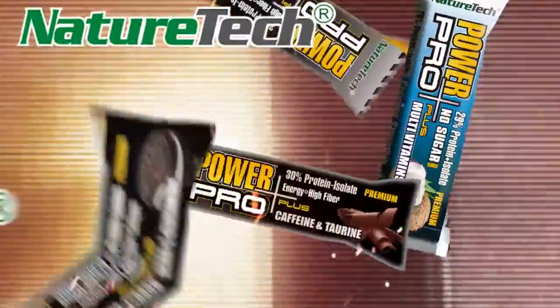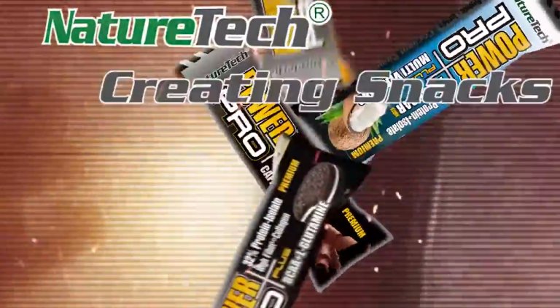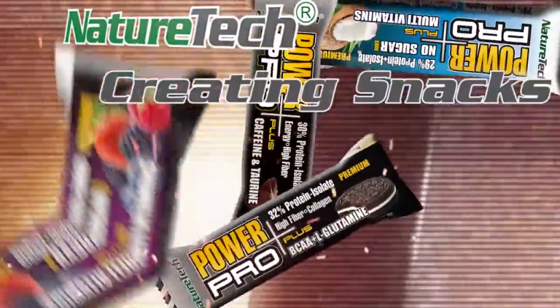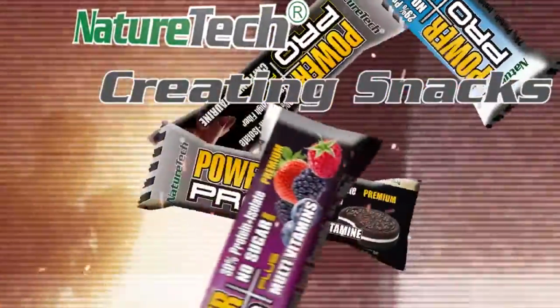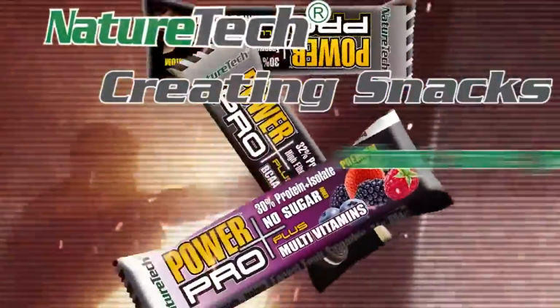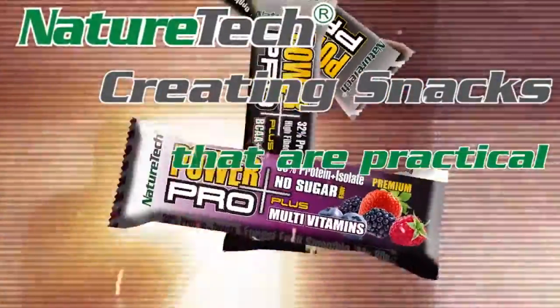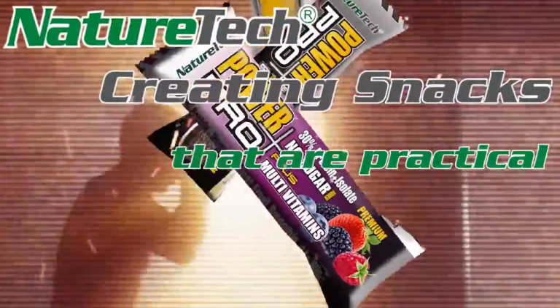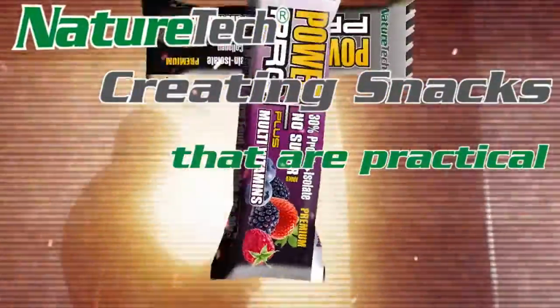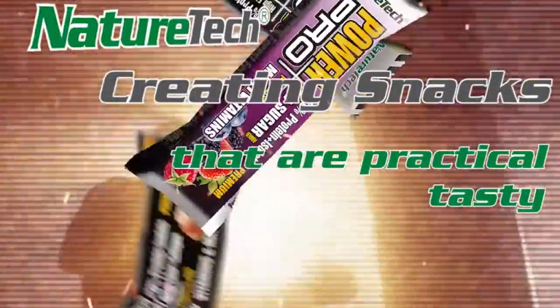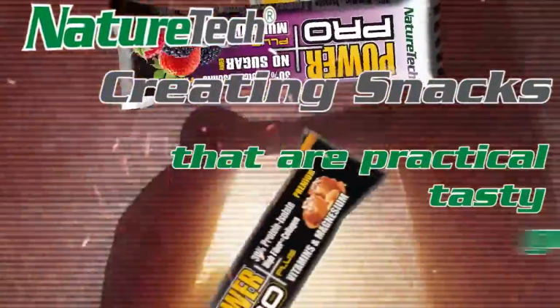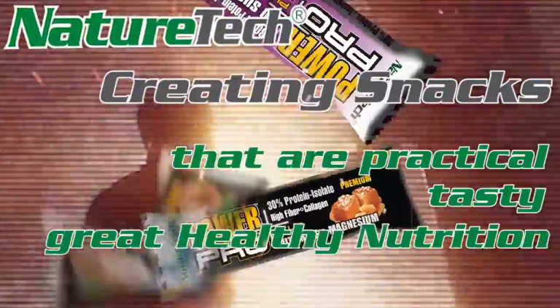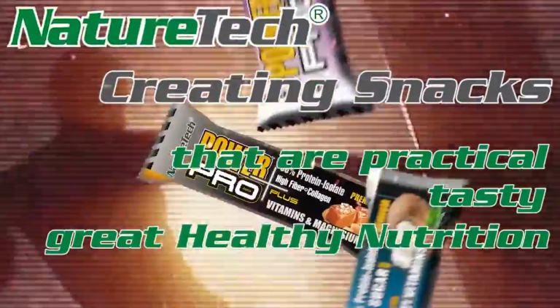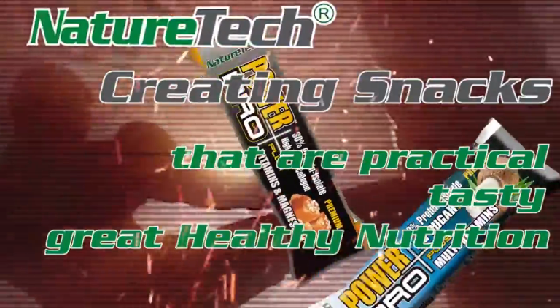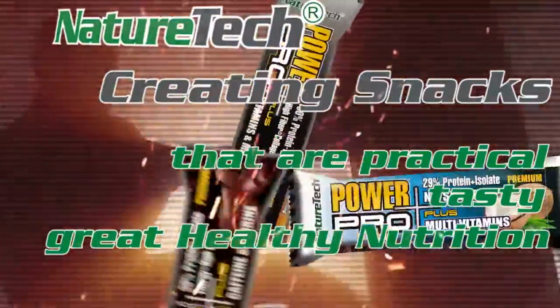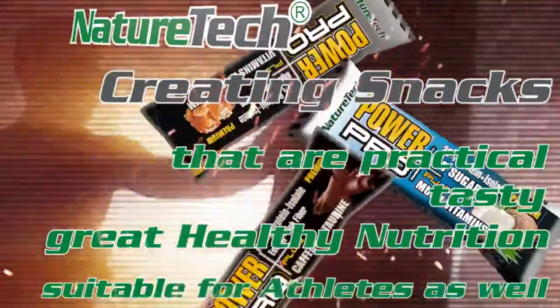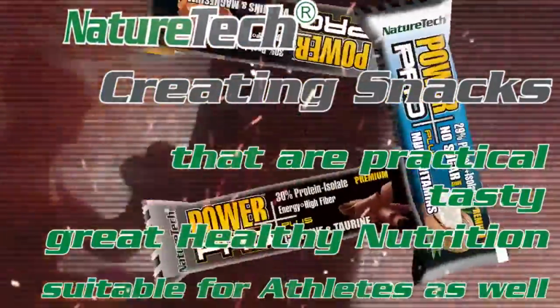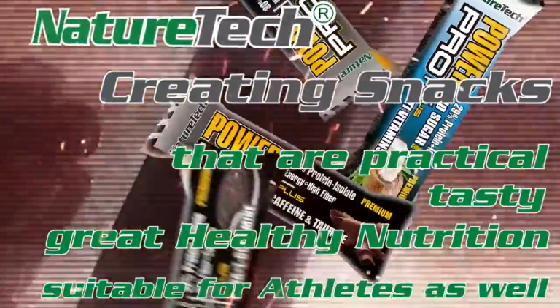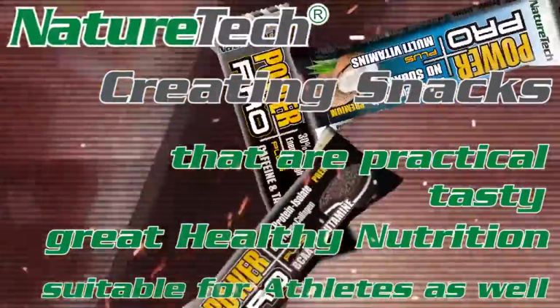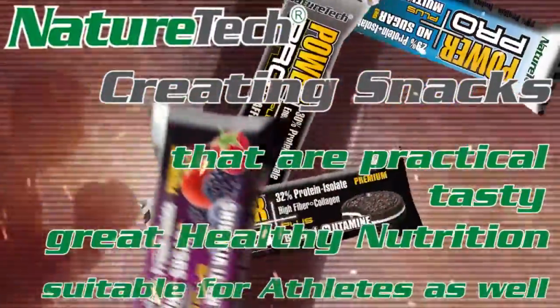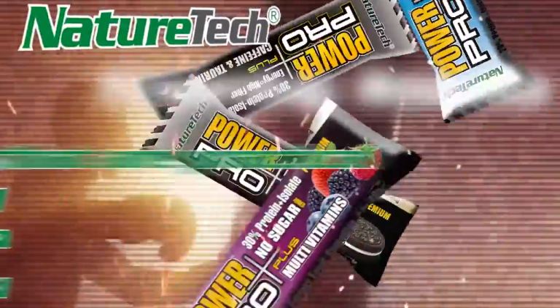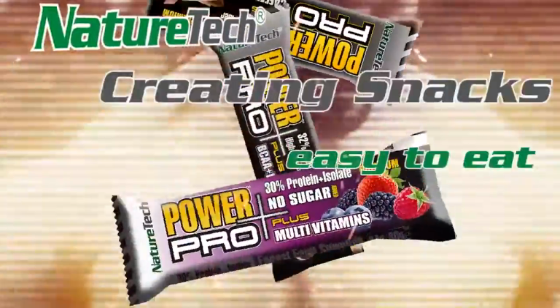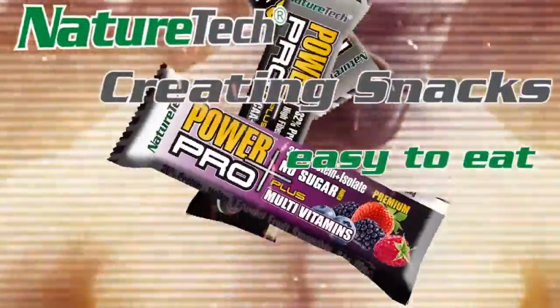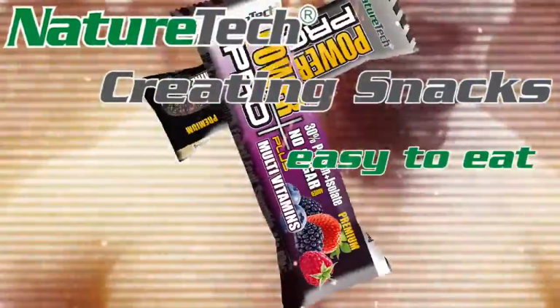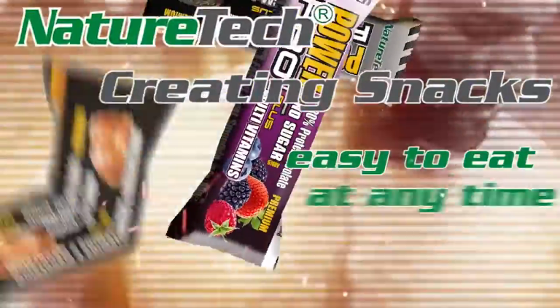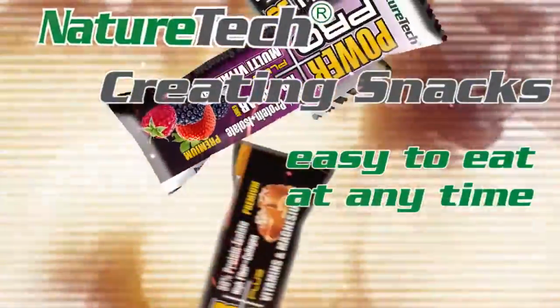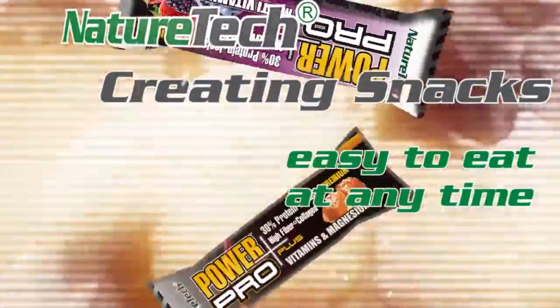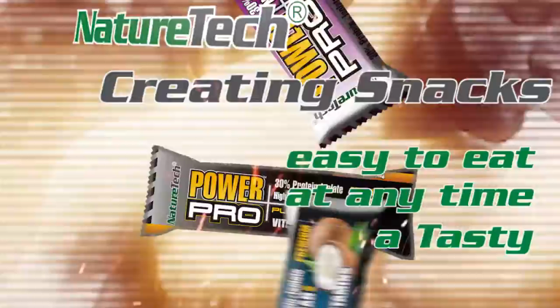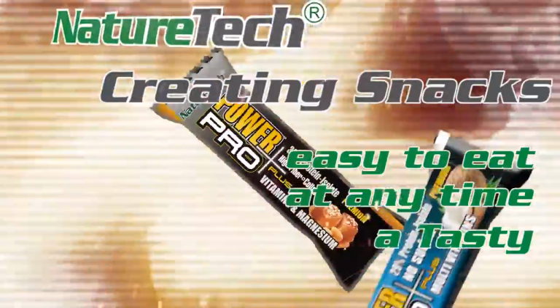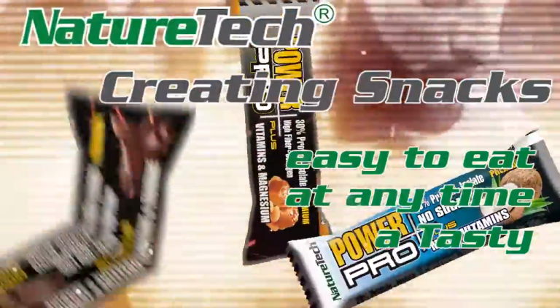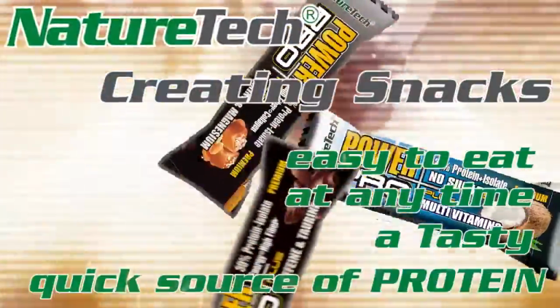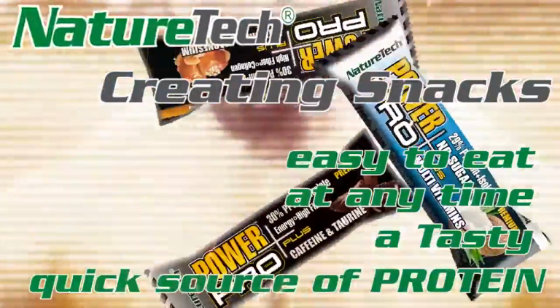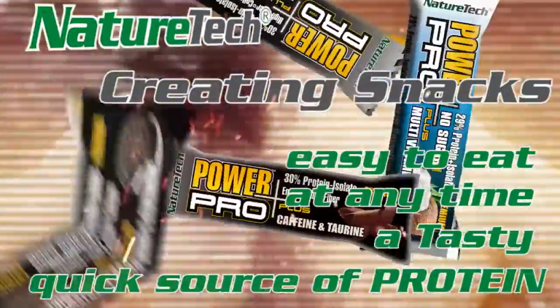Creating snacks that are practical, tasty, great healthy nutrition, suitable for athletes as well. Easy to eat at any time, a tasty, quick source of protein.